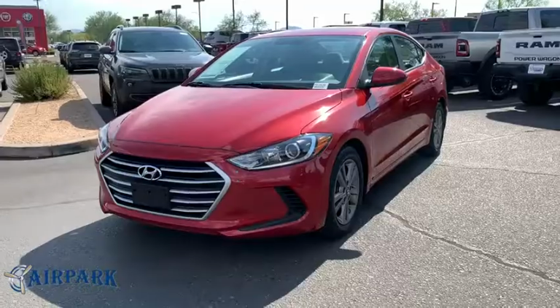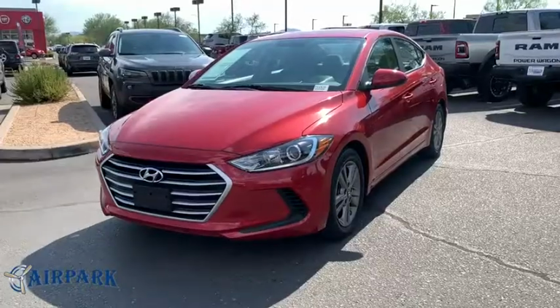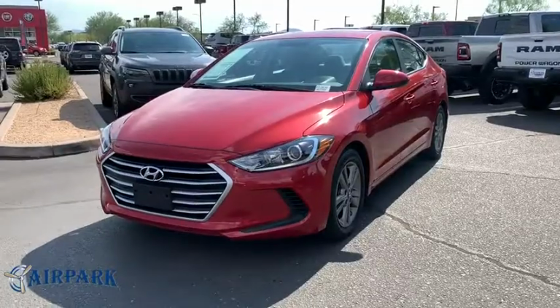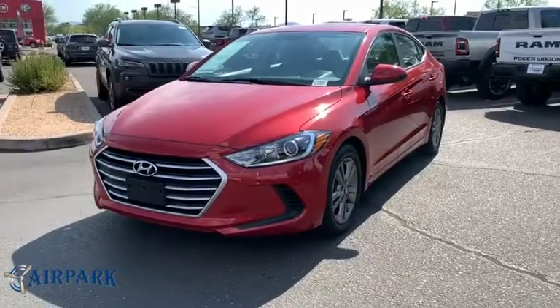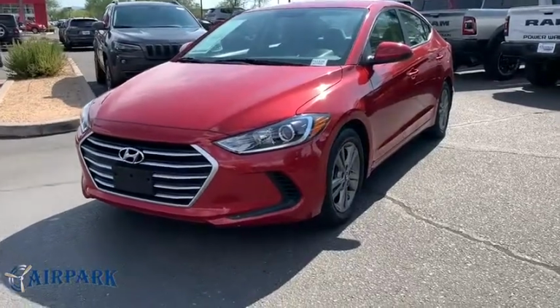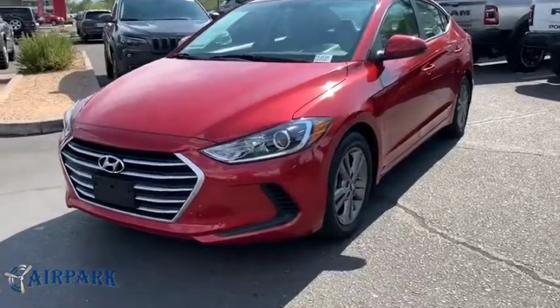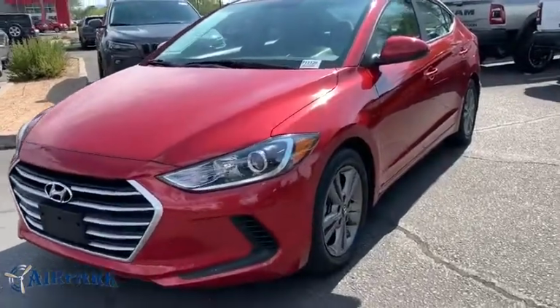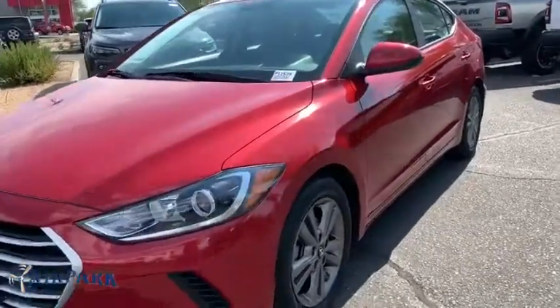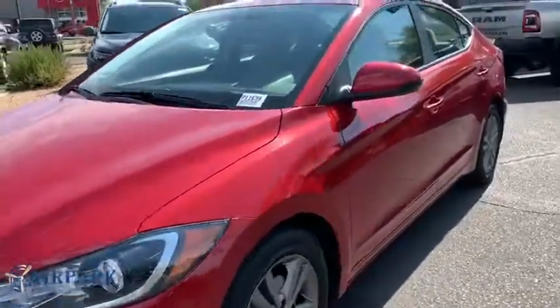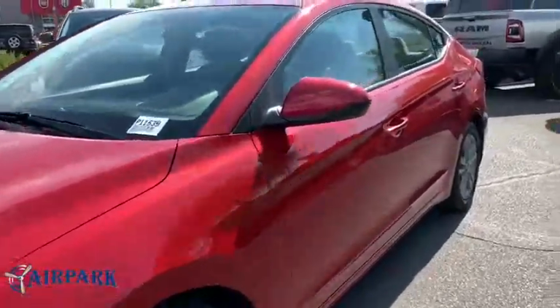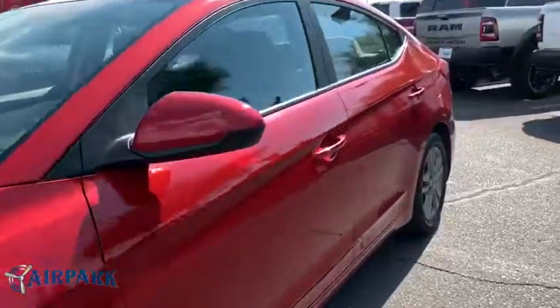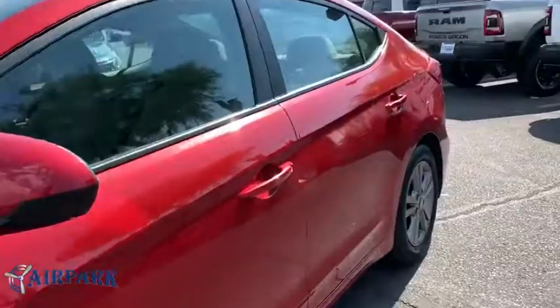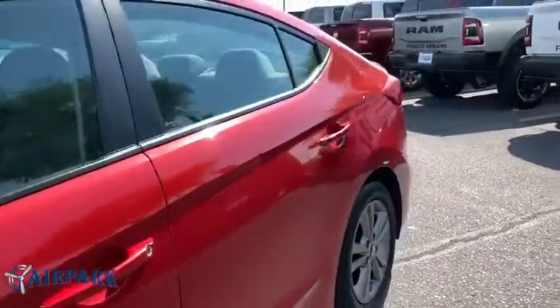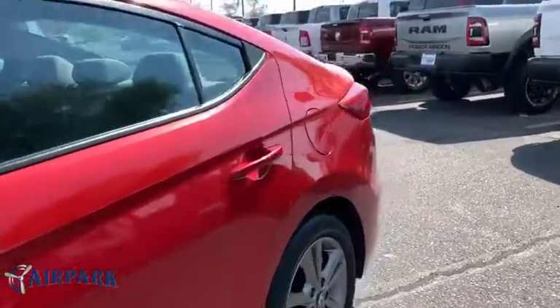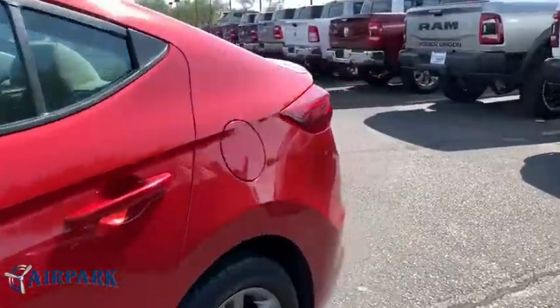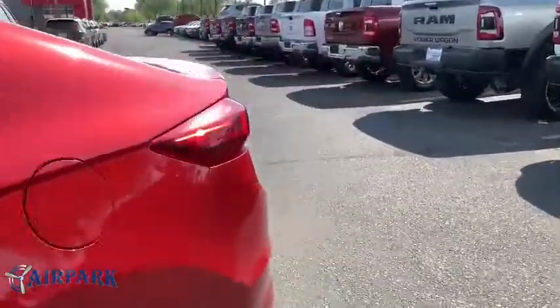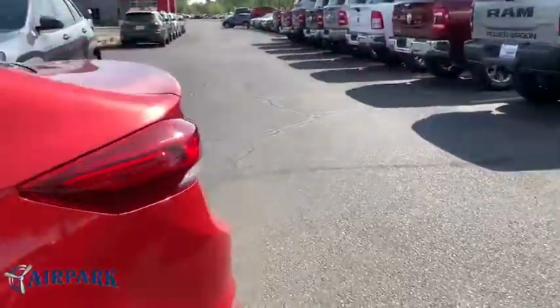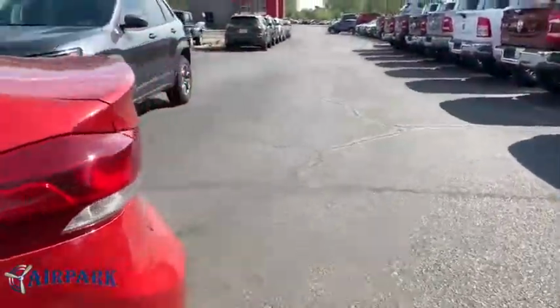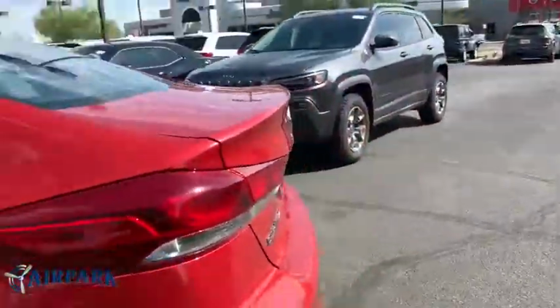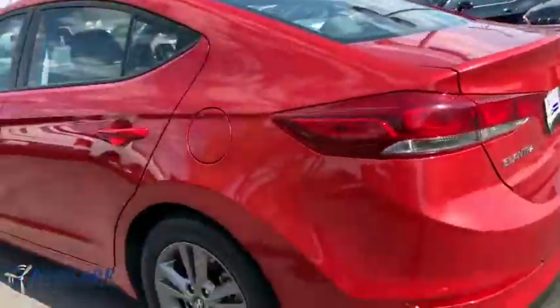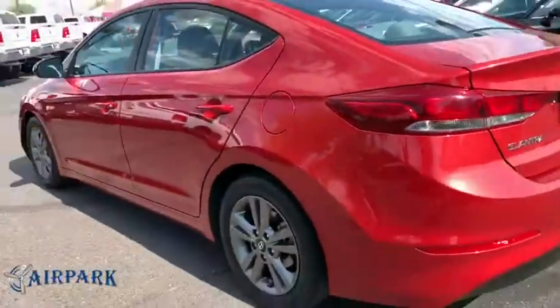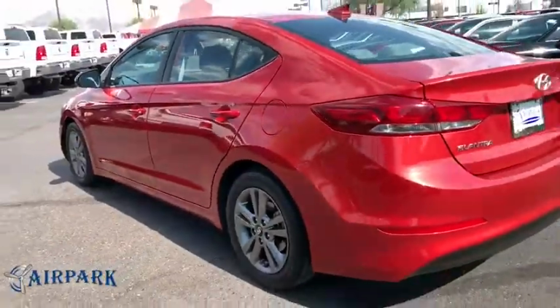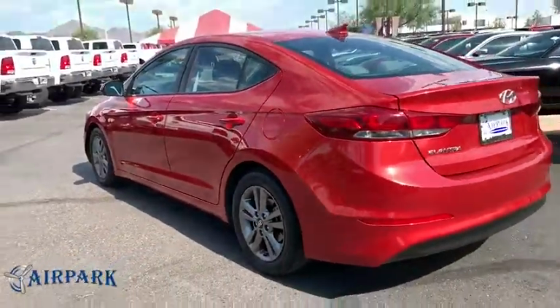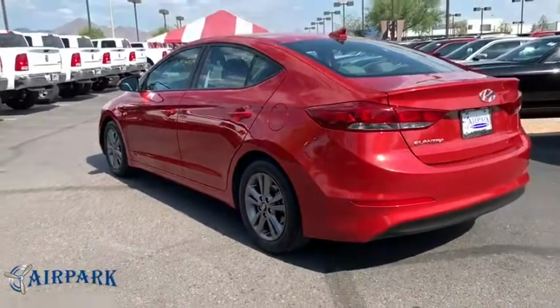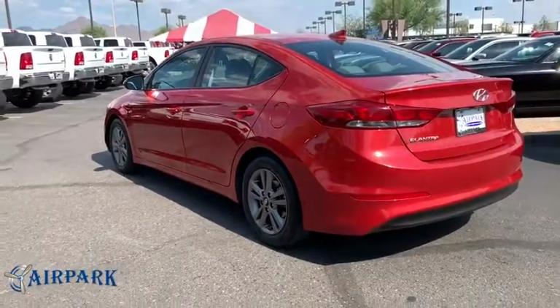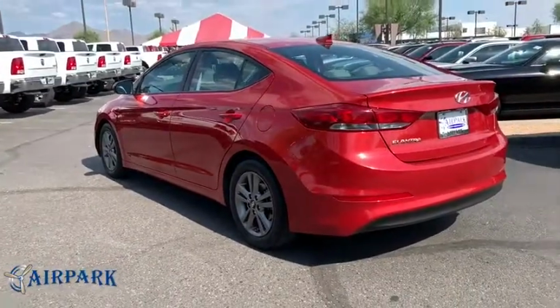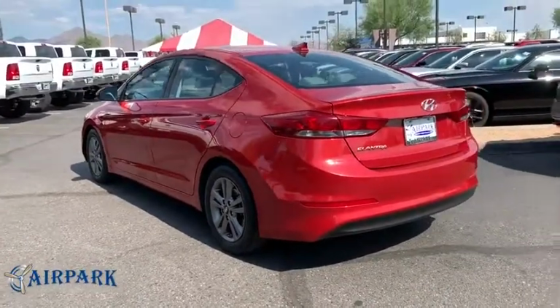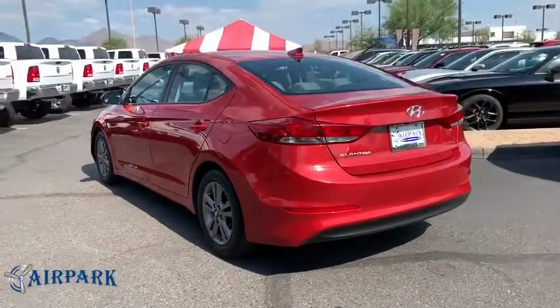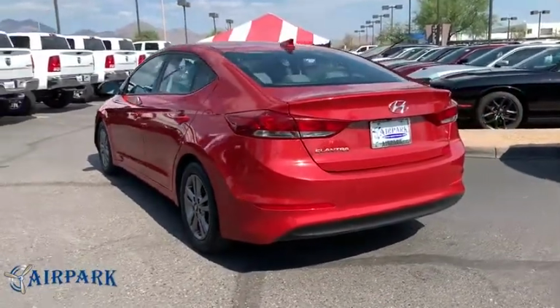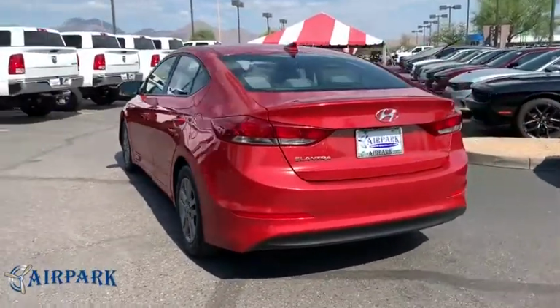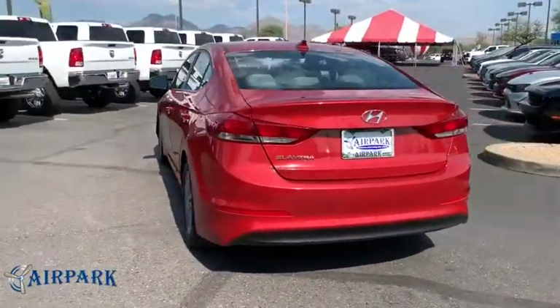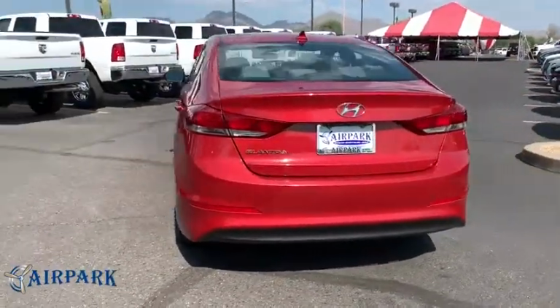We are pleased to show you the 2018 Hyundai Elantra. The Elantra boasts the most interior room in its class and gets an exceptional 35 MPG. With its luxurious standard features, the Elantra is an easy choice.